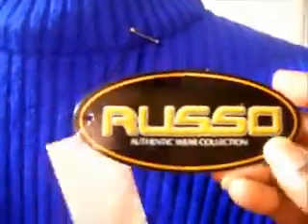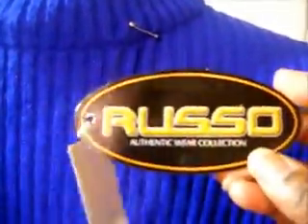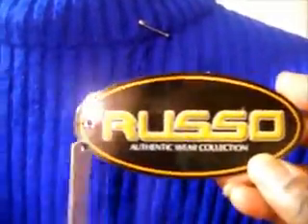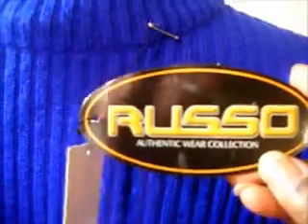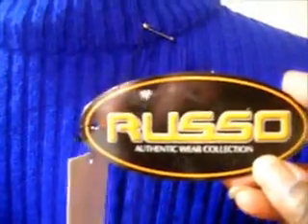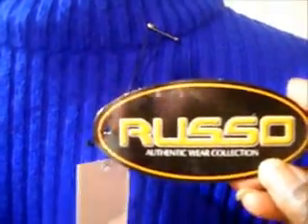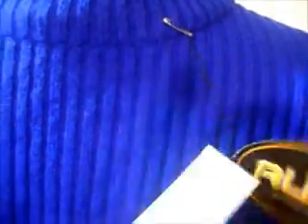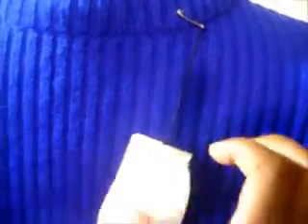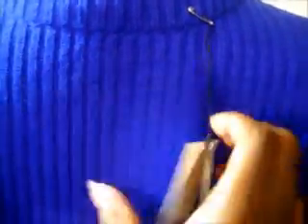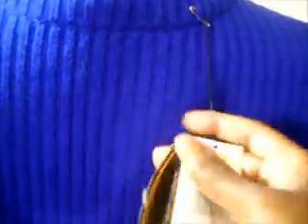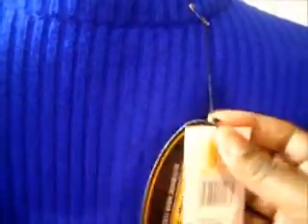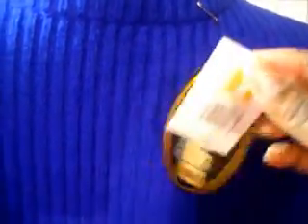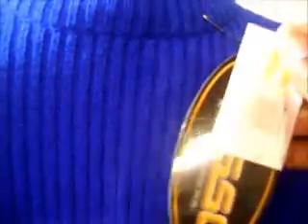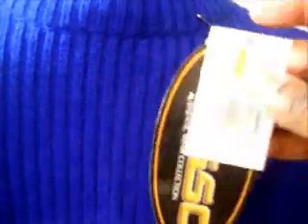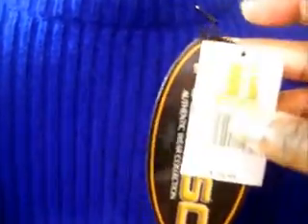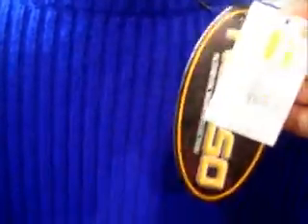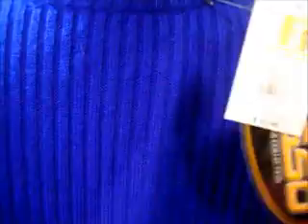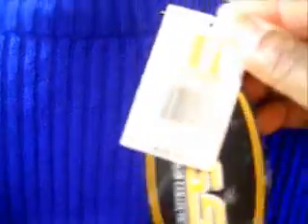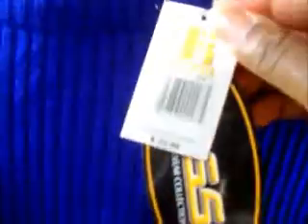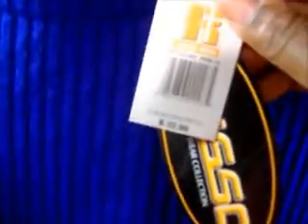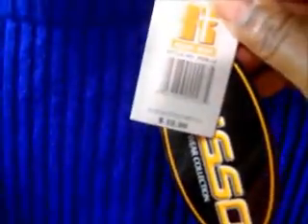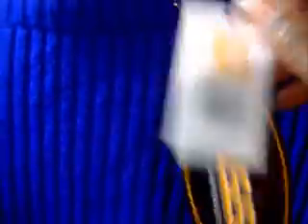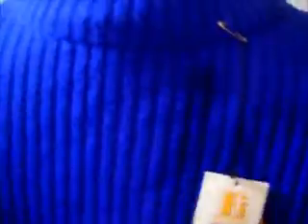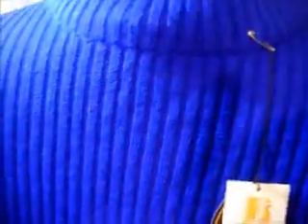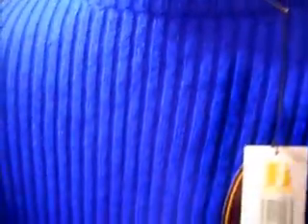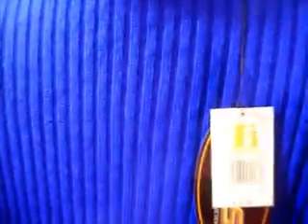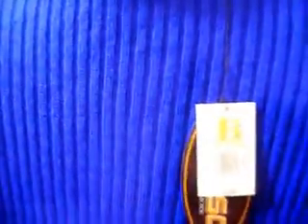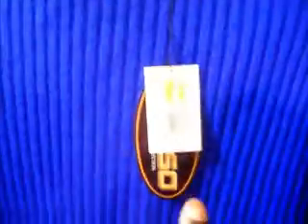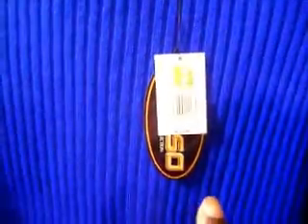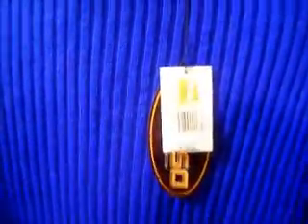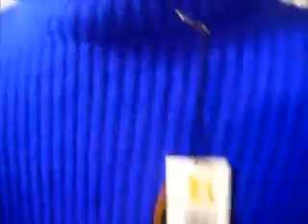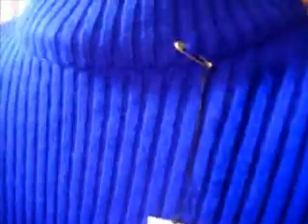He gave me the money. This is Russell Athletic Collection, tag still on it. This was $22.99 for whoever purchased it — it was $22.99.